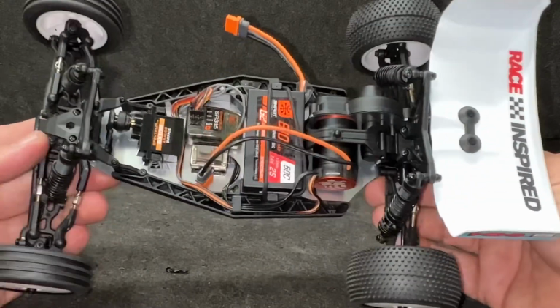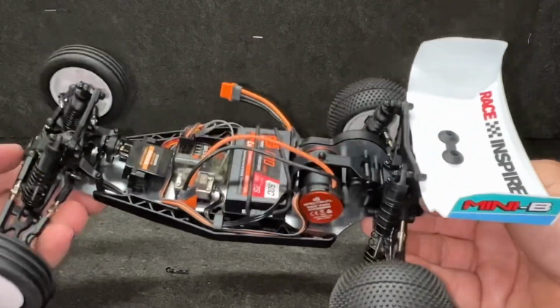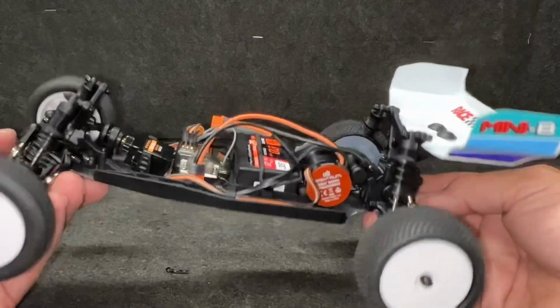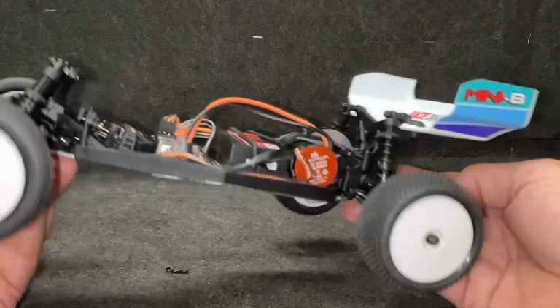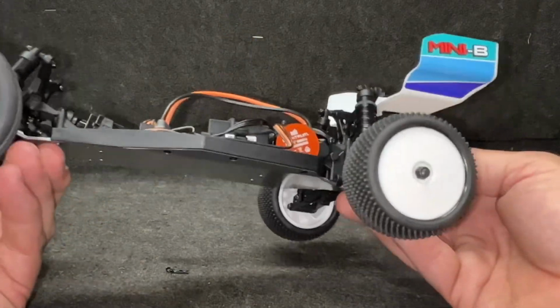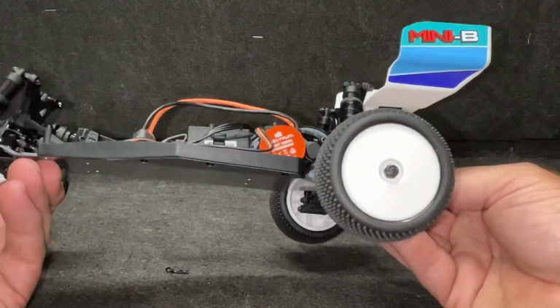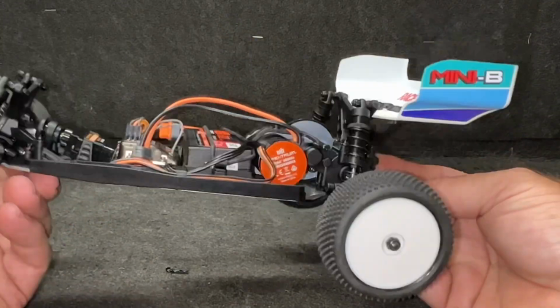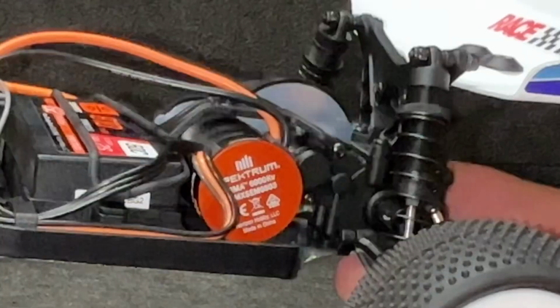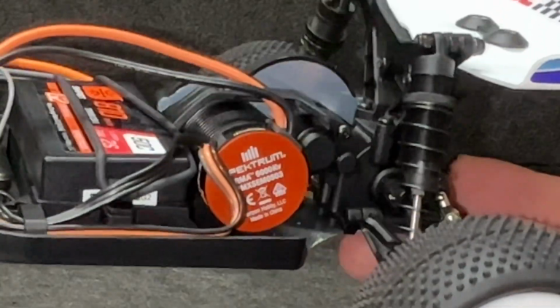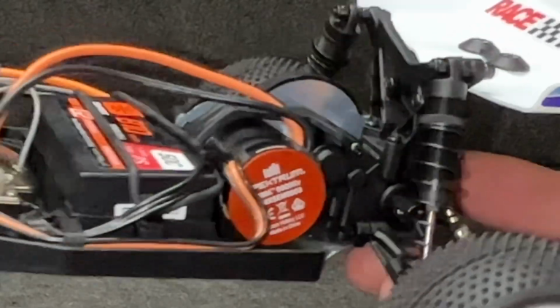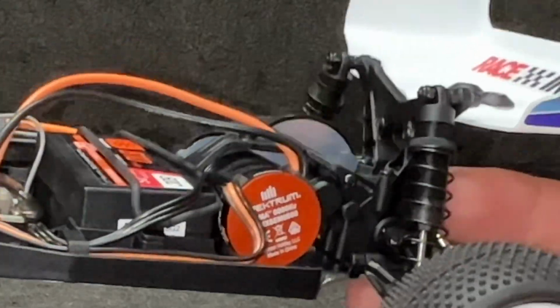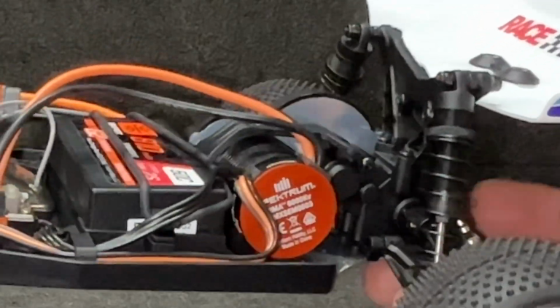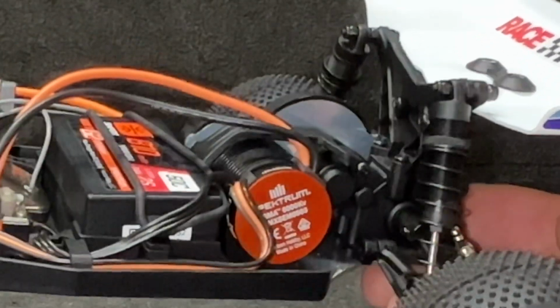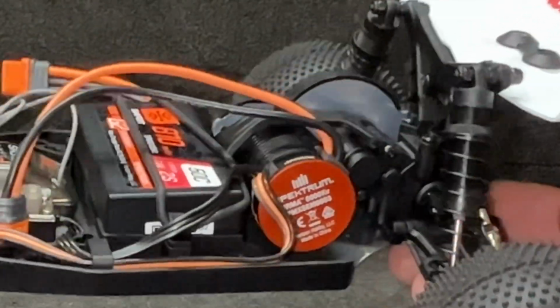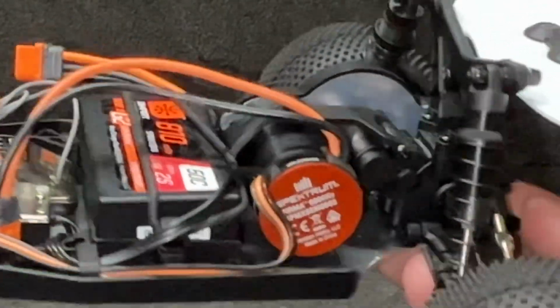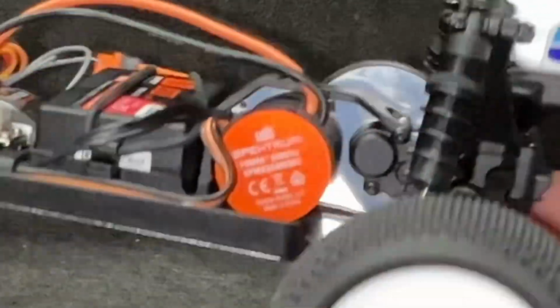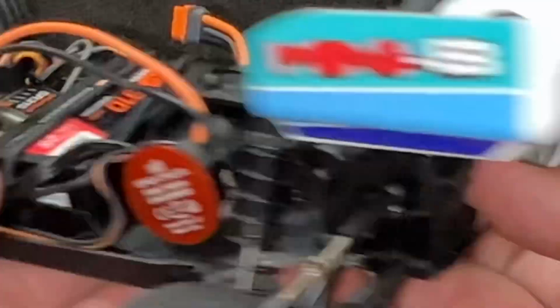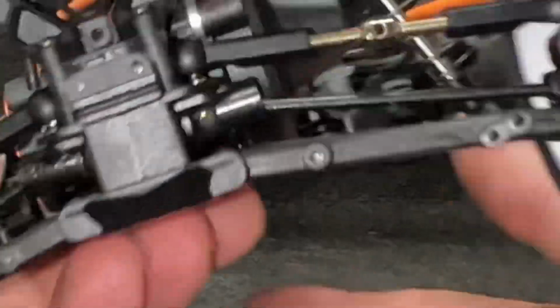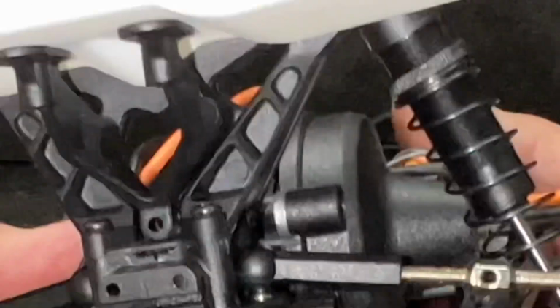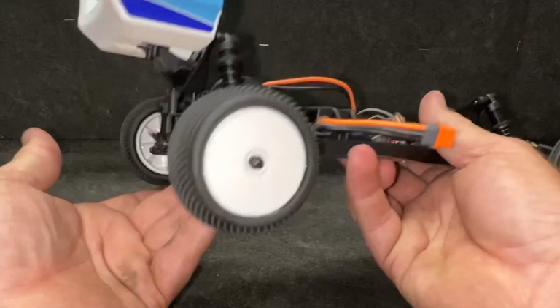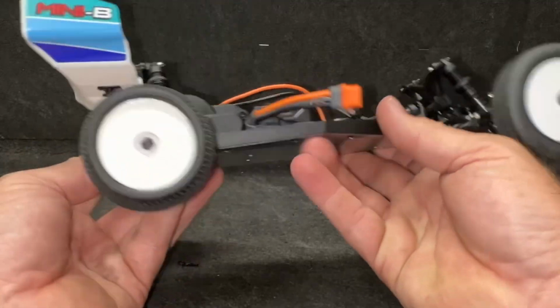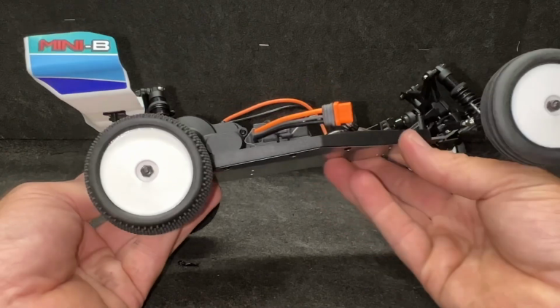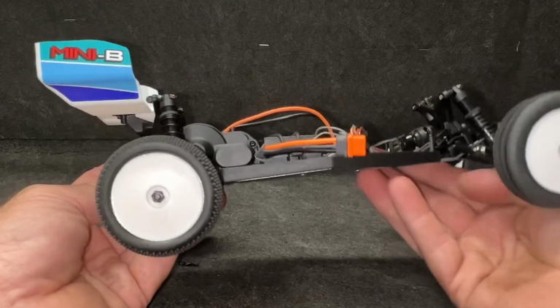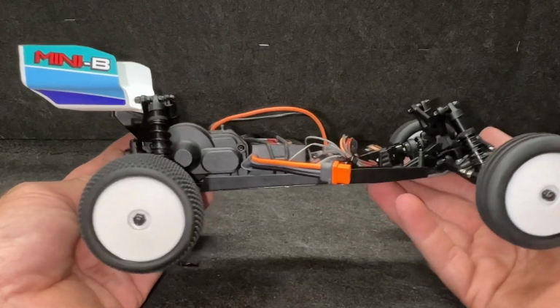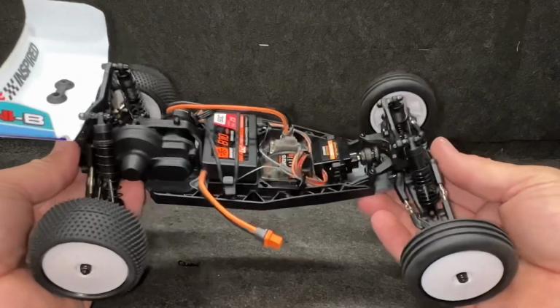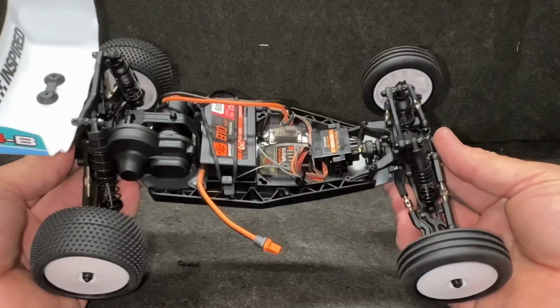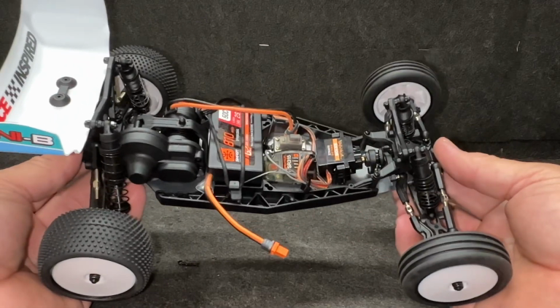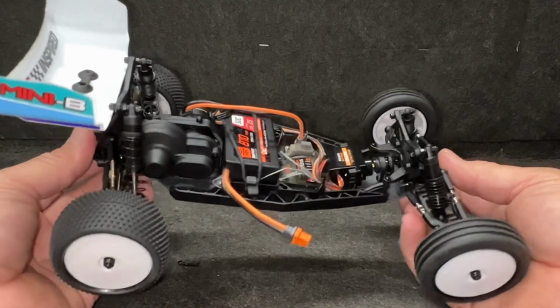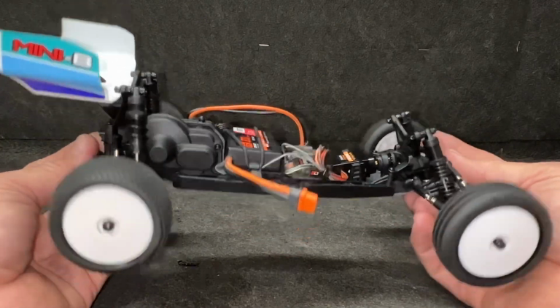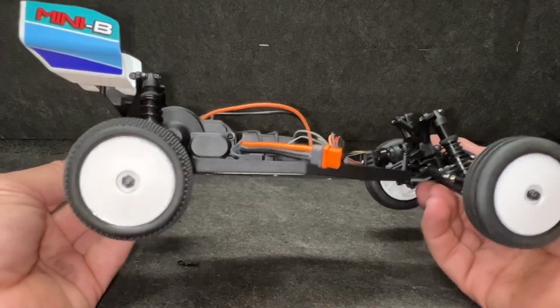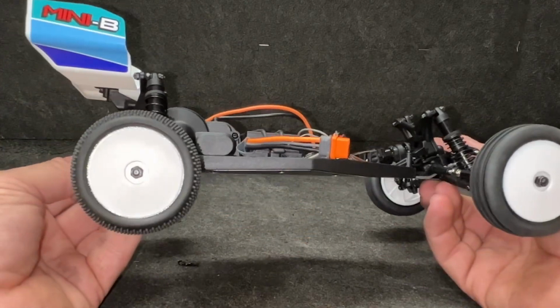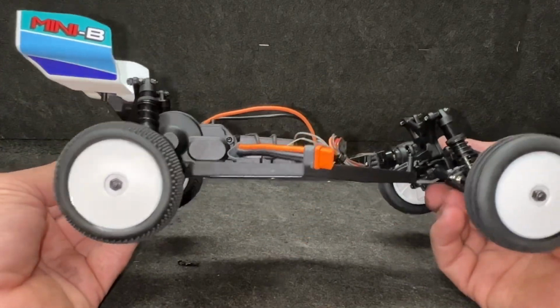The clutch is upgraded. It's got a nice lay-down style mid-motor rear setup — nice, low center of gravity. This little dude's going to run great. Let's get this thing outside.